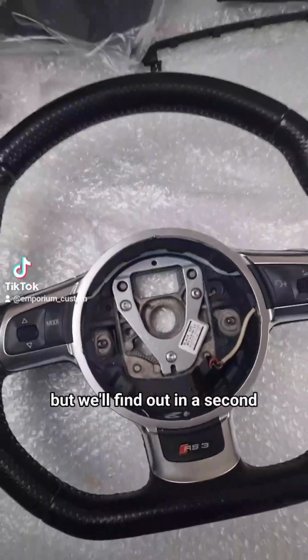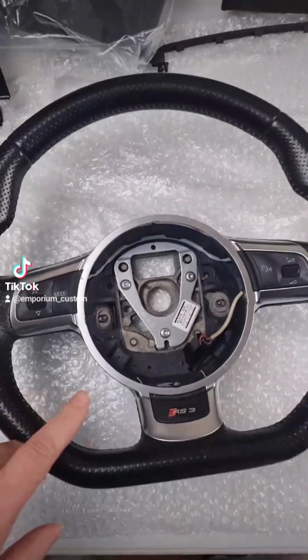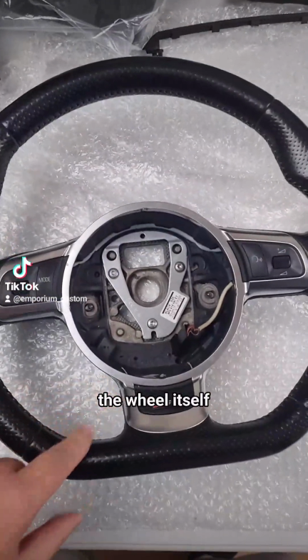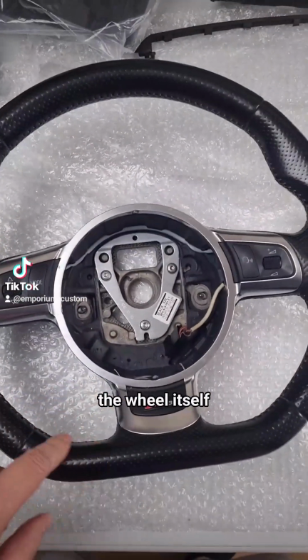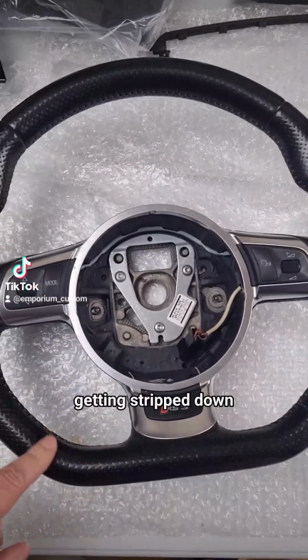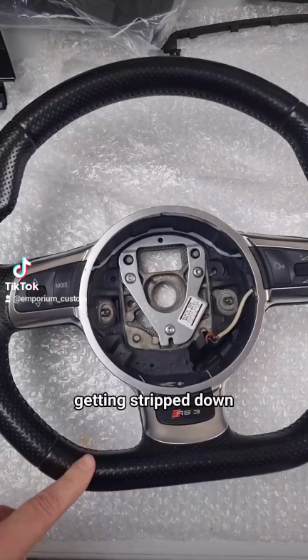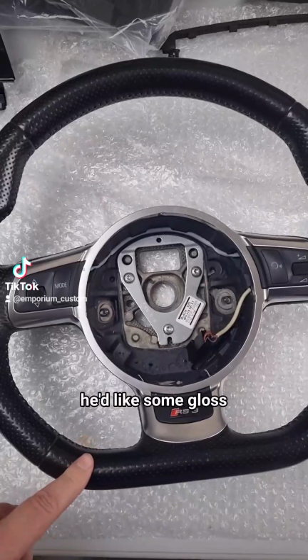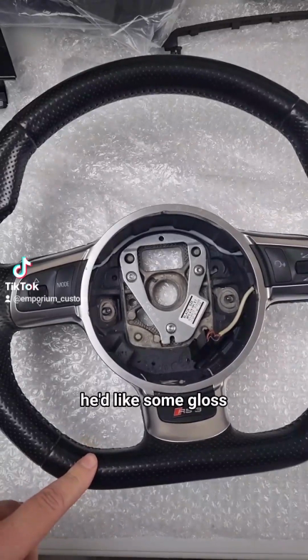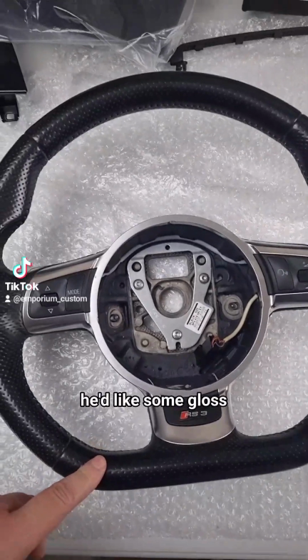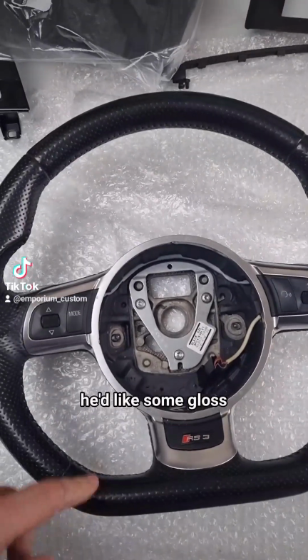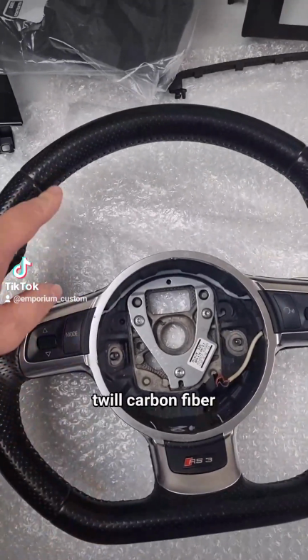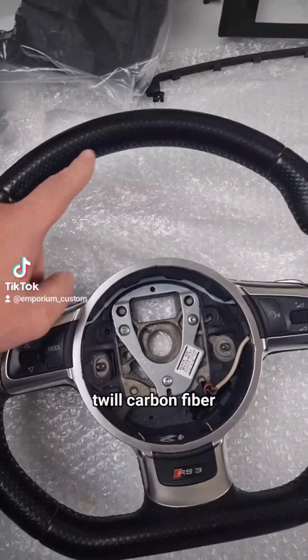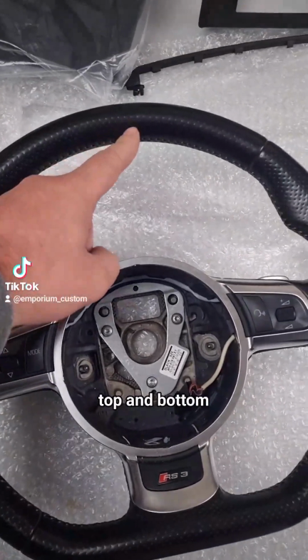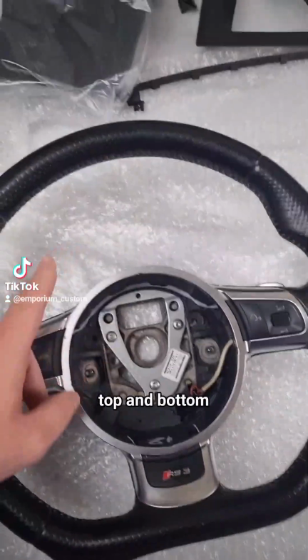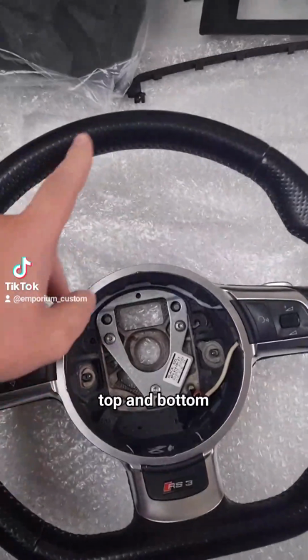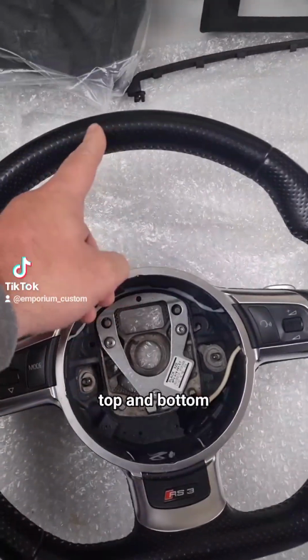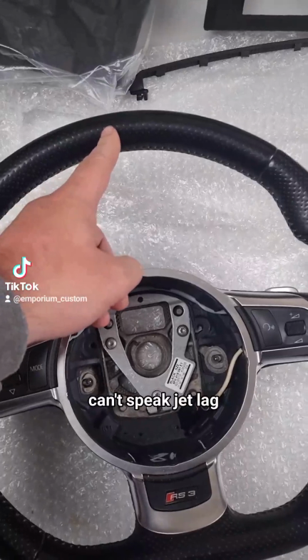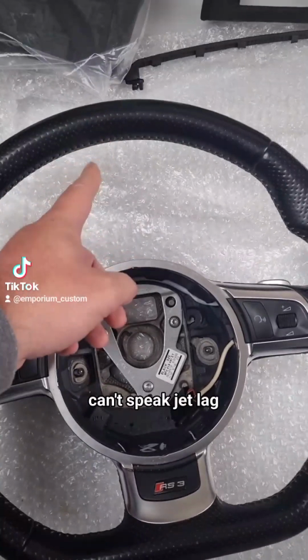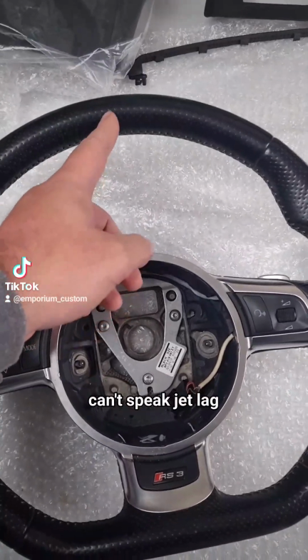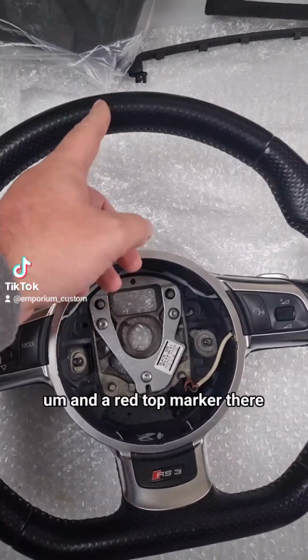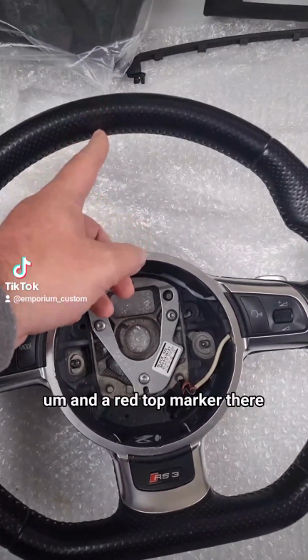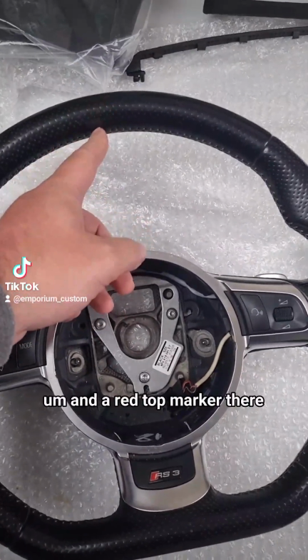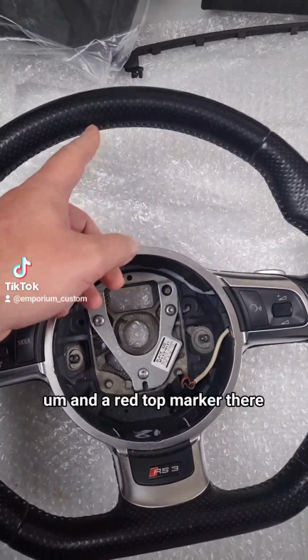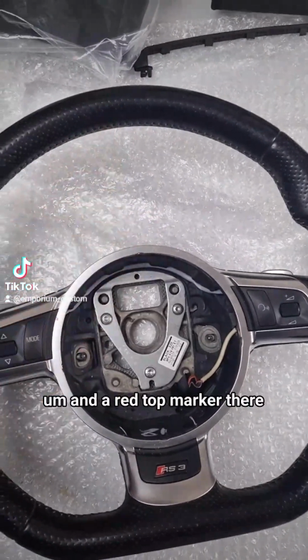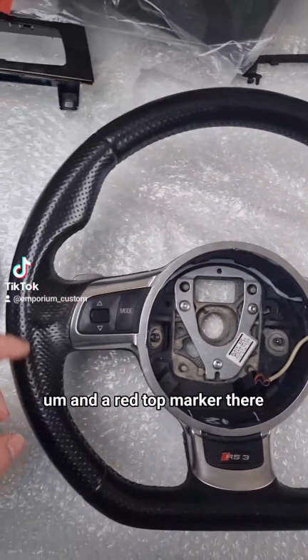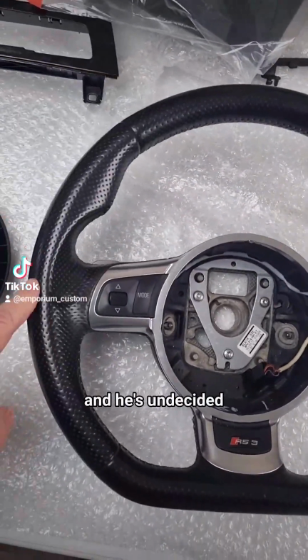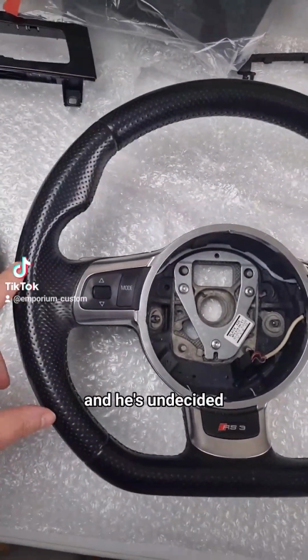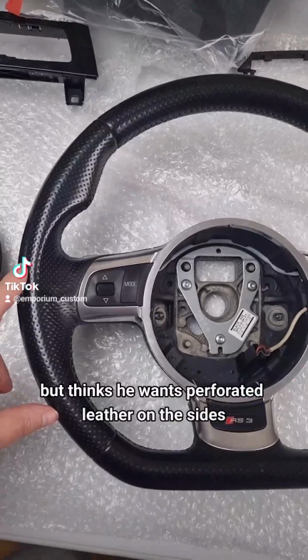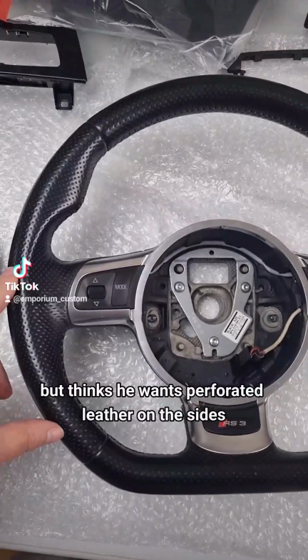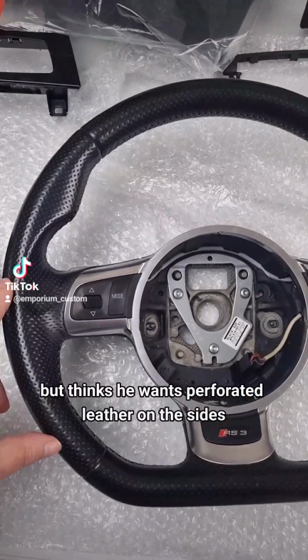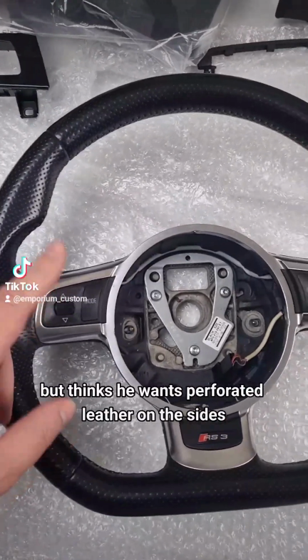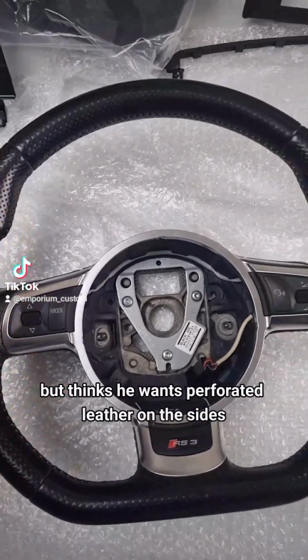The wheel itself is getting stripped down. He'd like some gloss carbon fibre top and bottom, and a red top marker there. He's undecided but thinks he wants perforated on the sides.